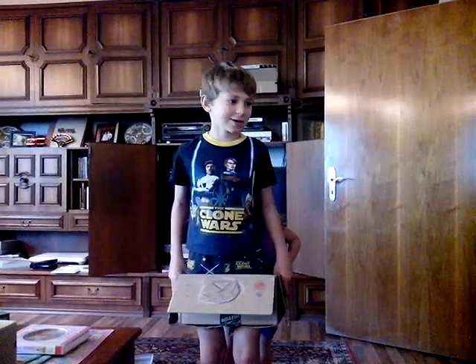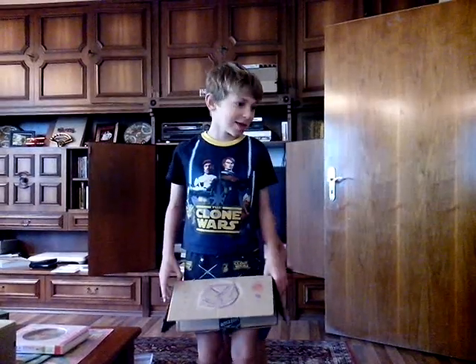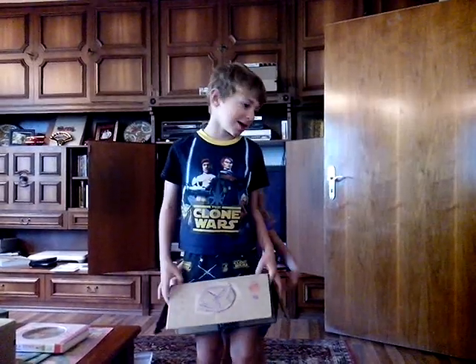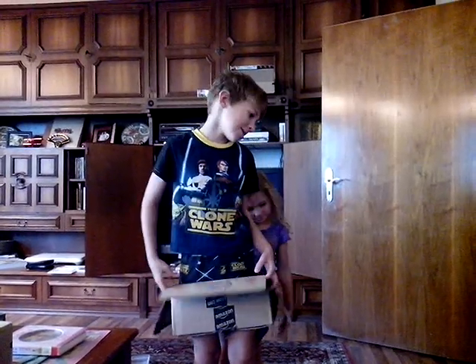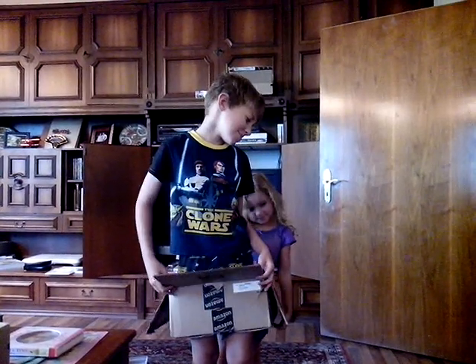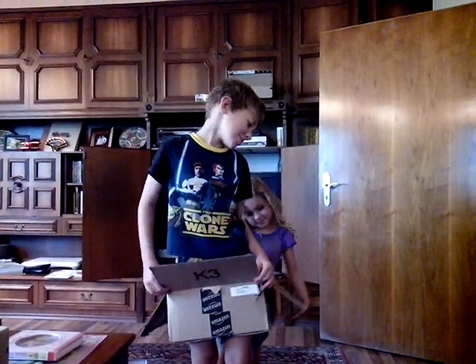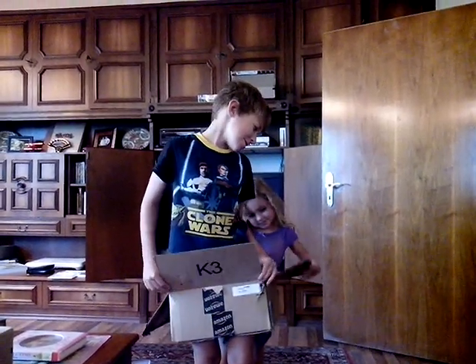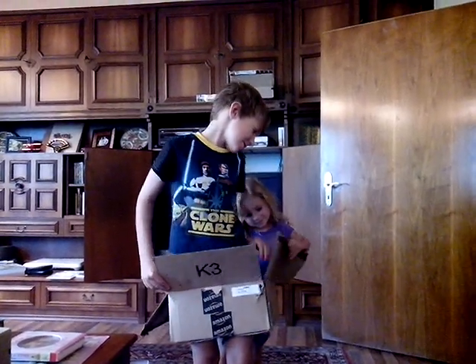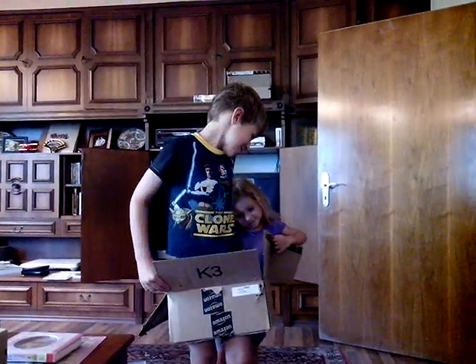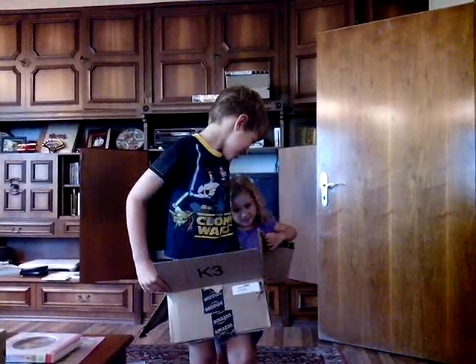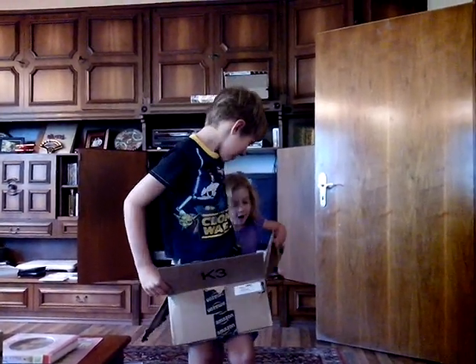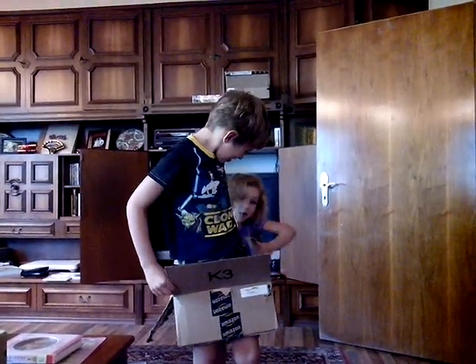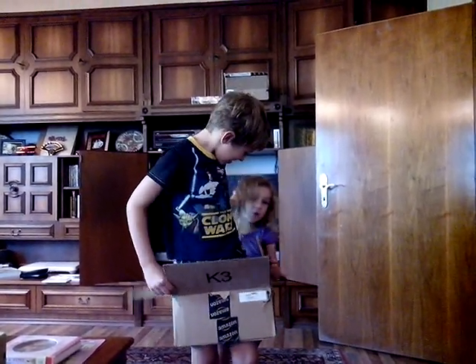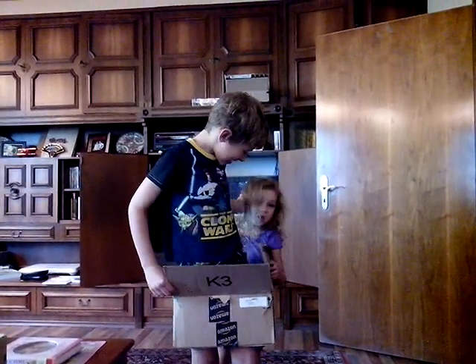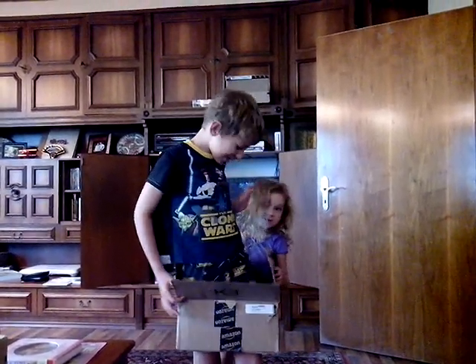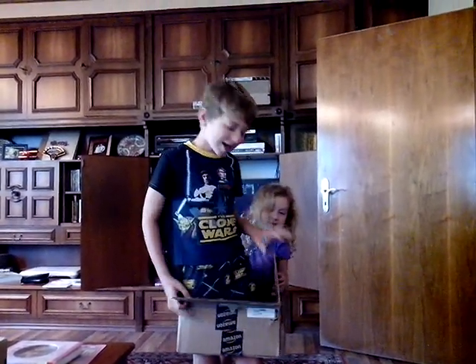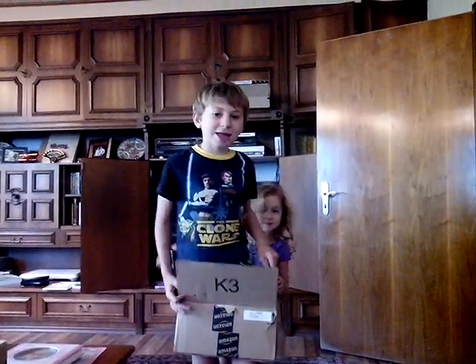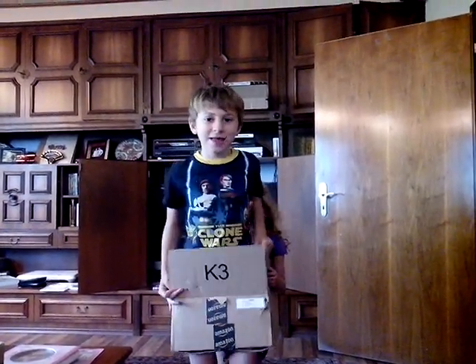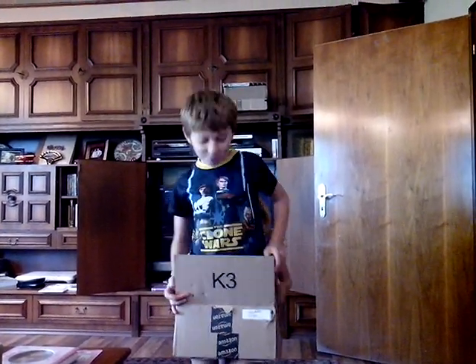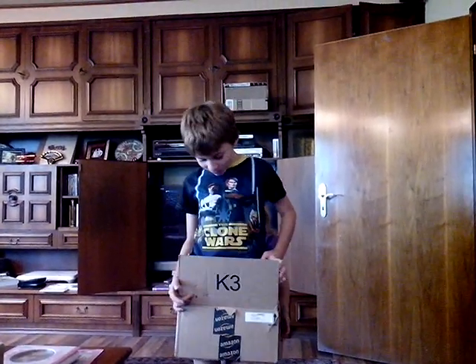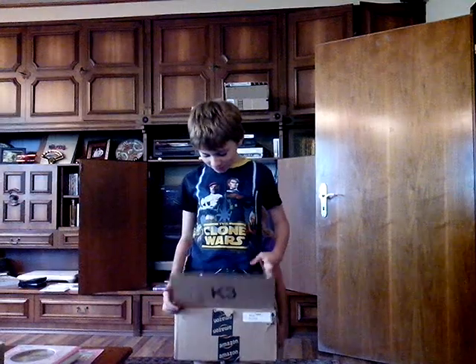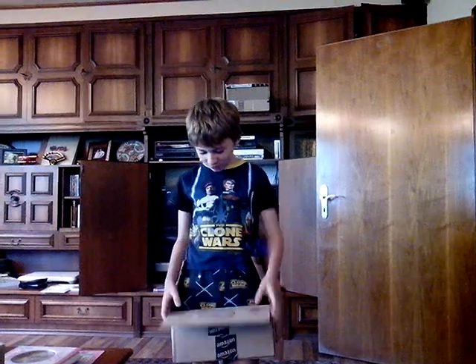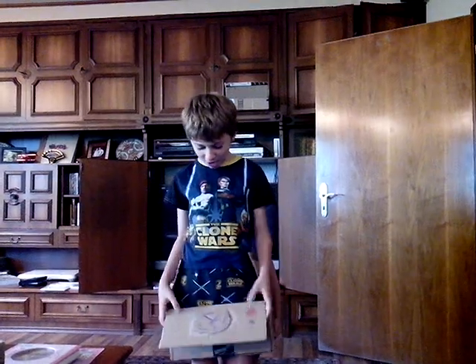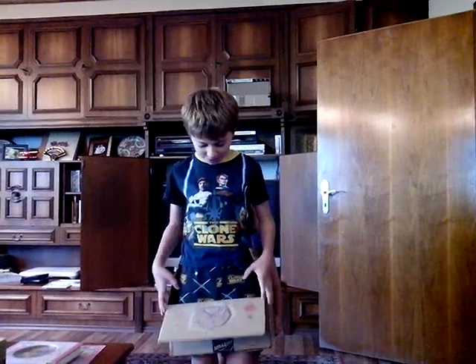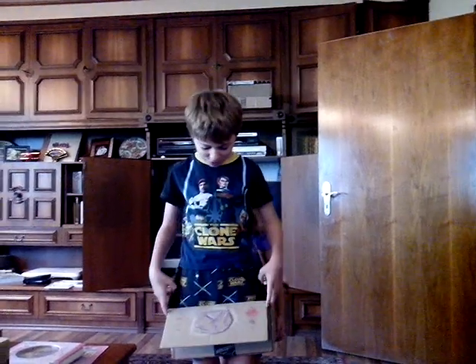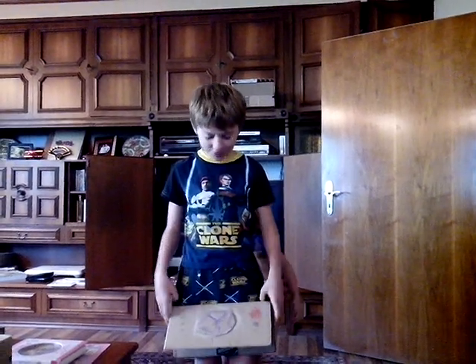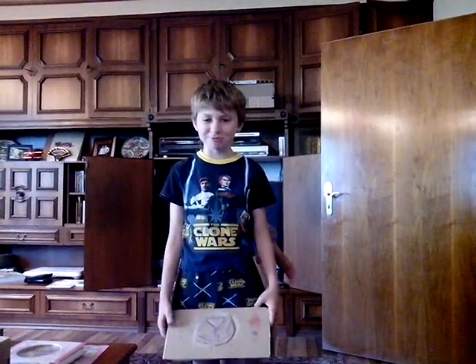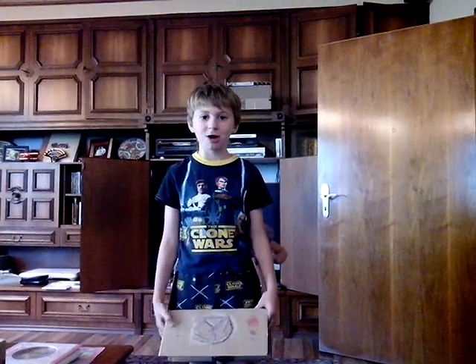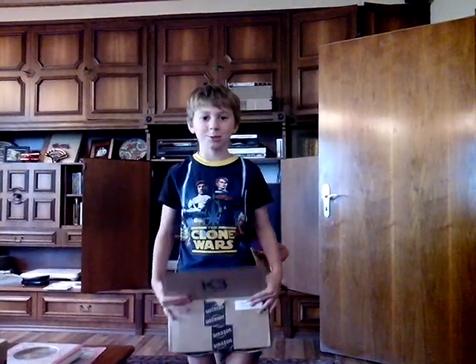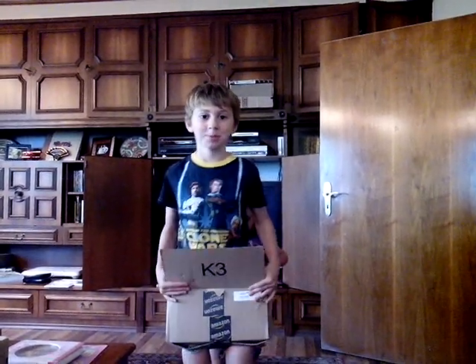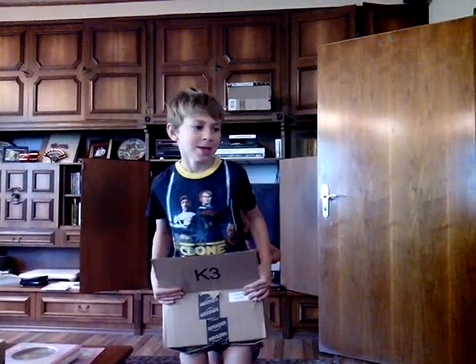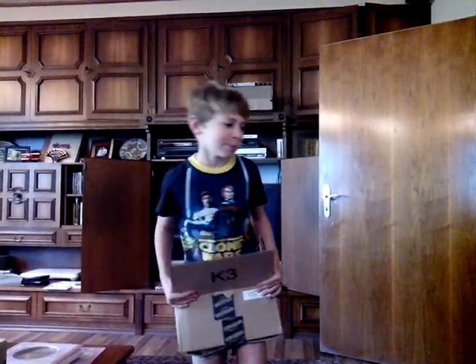Hi, I'm Botkin Hank. Hi, I'm Grady Hank. And today we're going to review how to make a cardboard rocket ship.